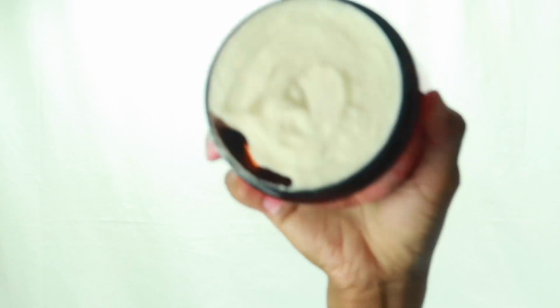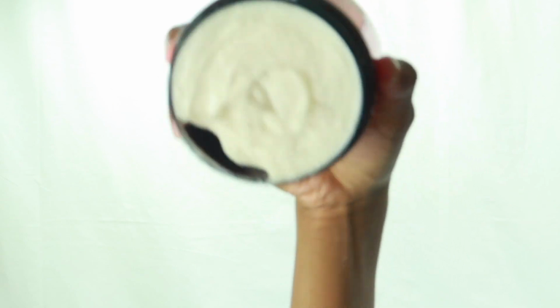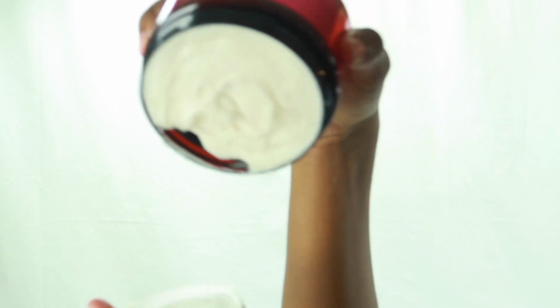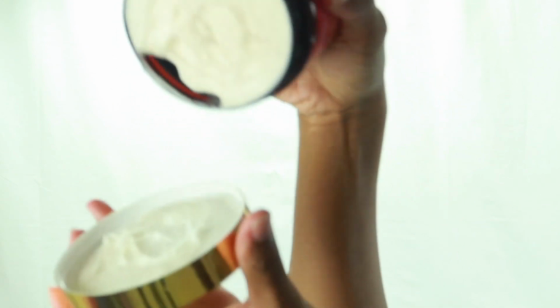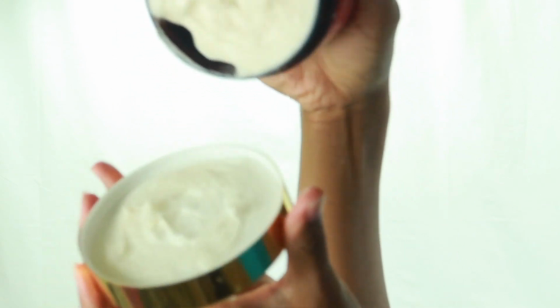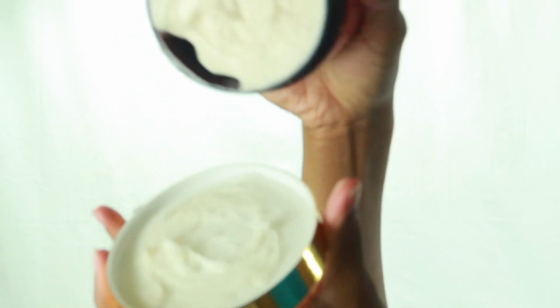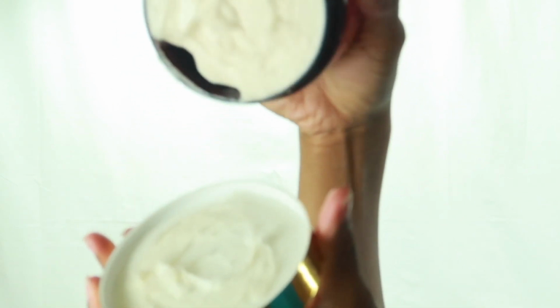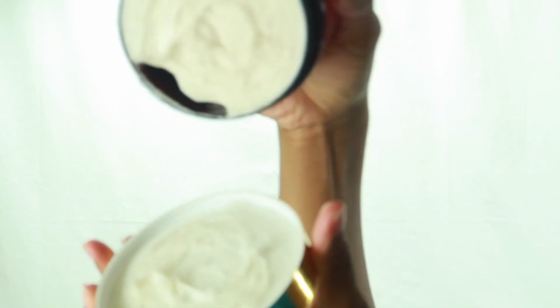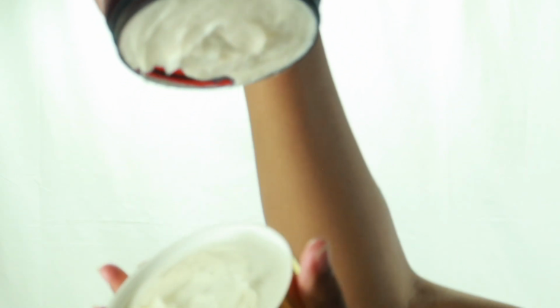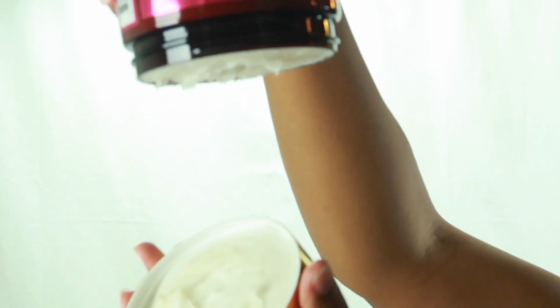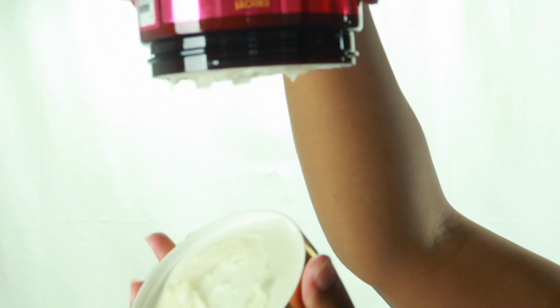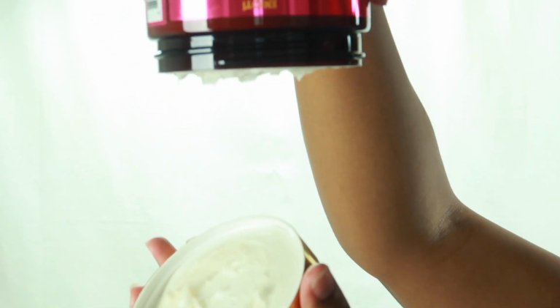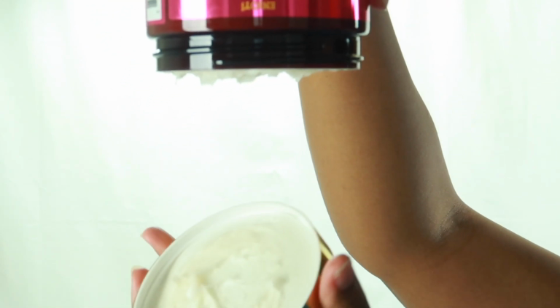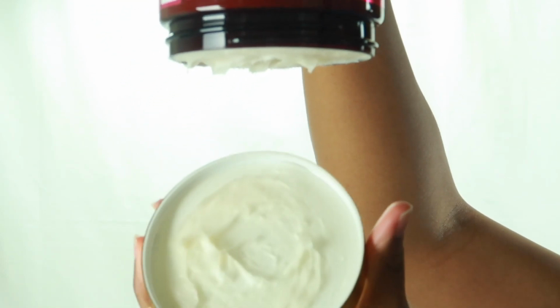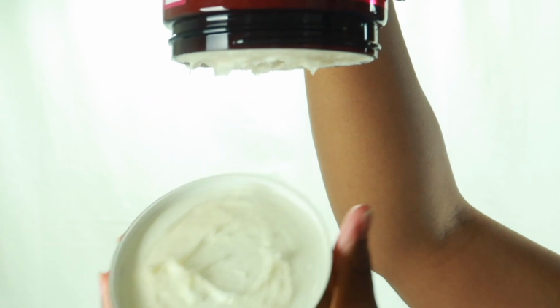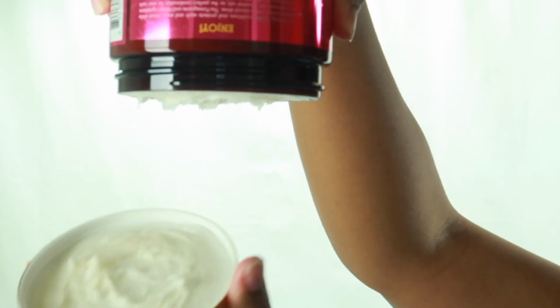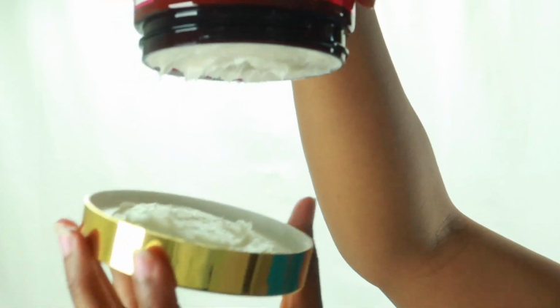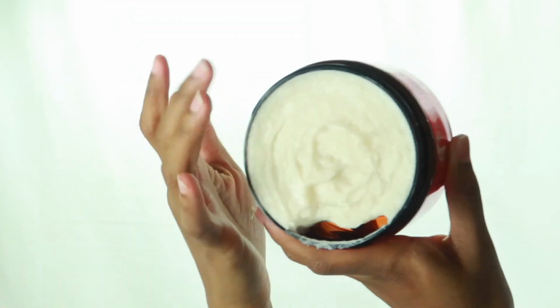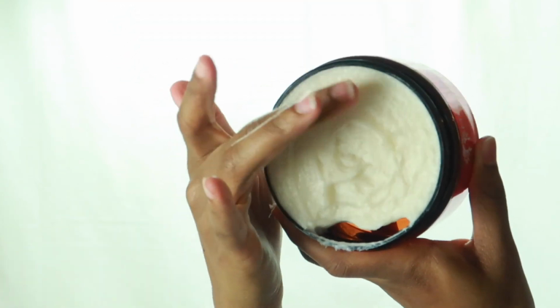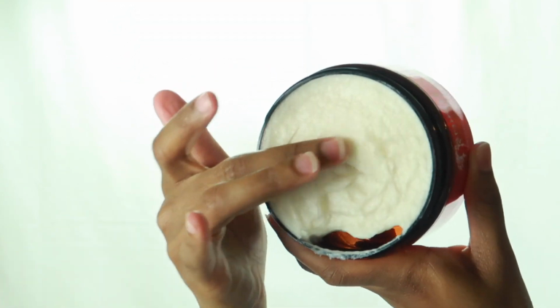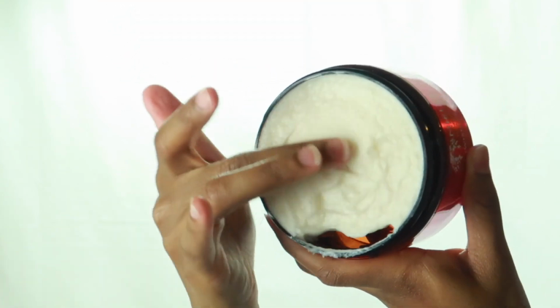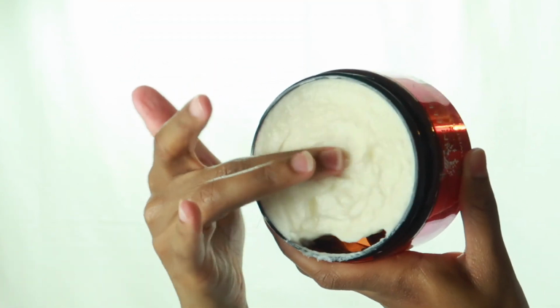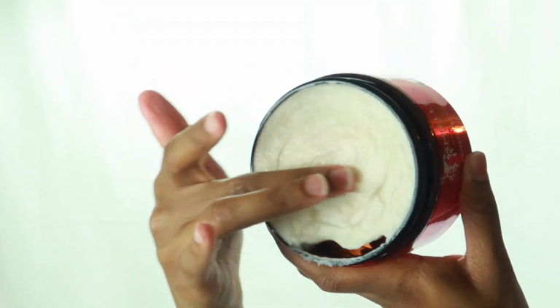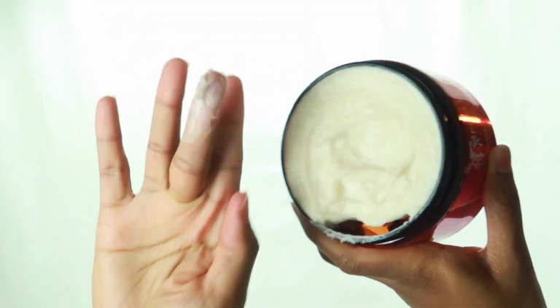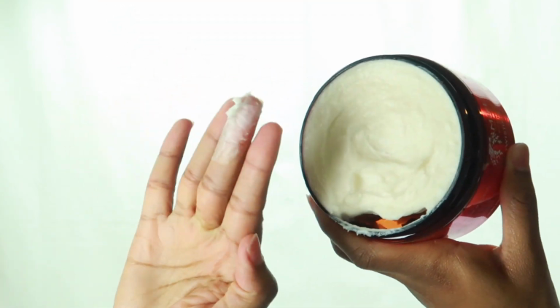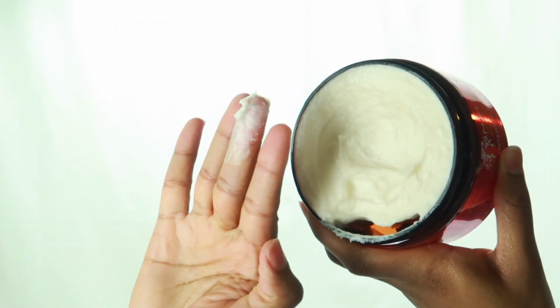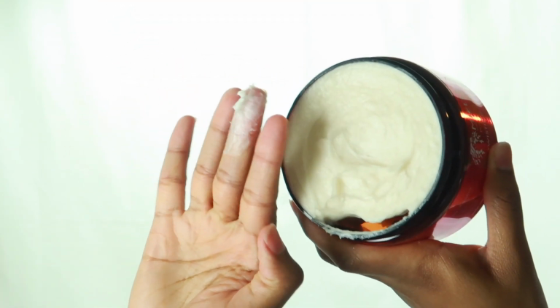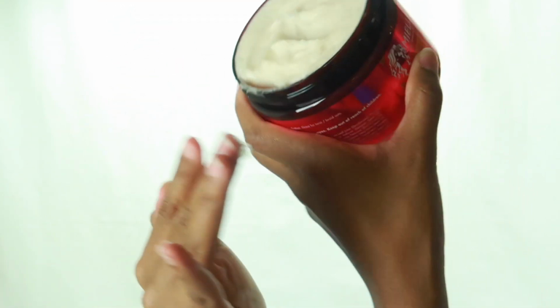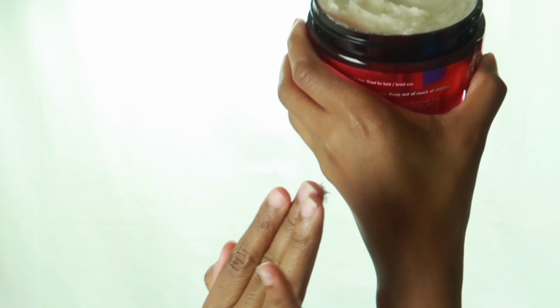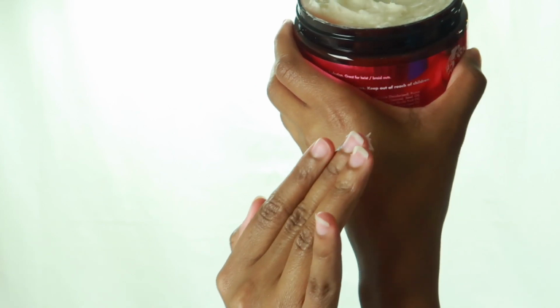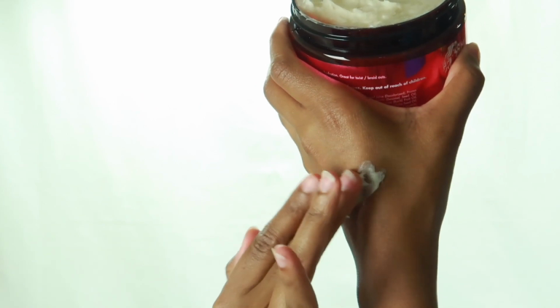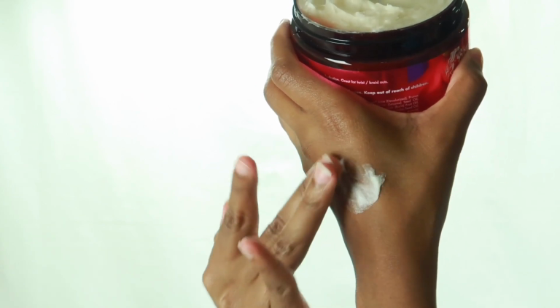Now we have the twisting soufflé, and the twisting soufflé is a very thick consistency. I think my hair will really like this once I use it — it's creamy and you can tell it's going to be very moisturizing to your hair.